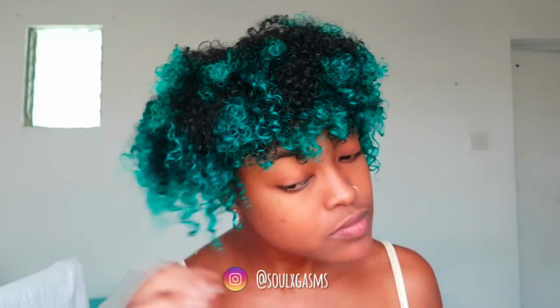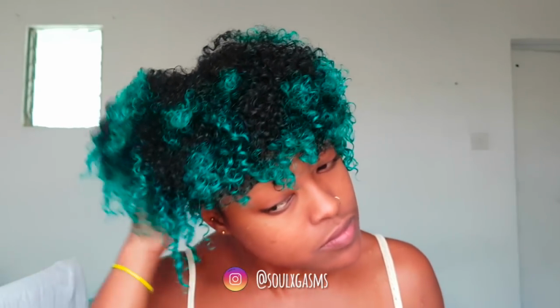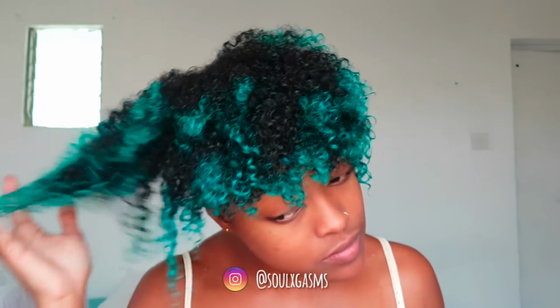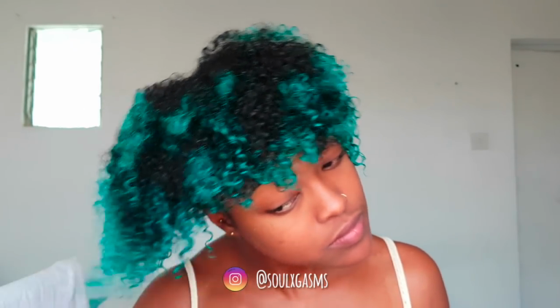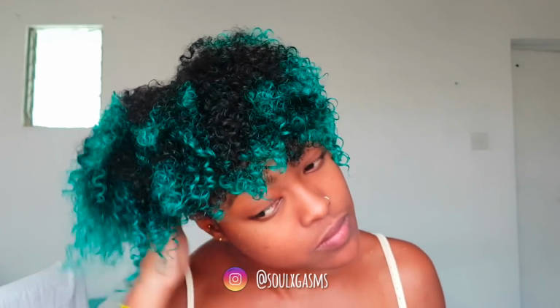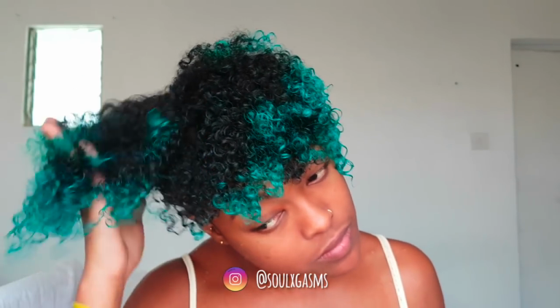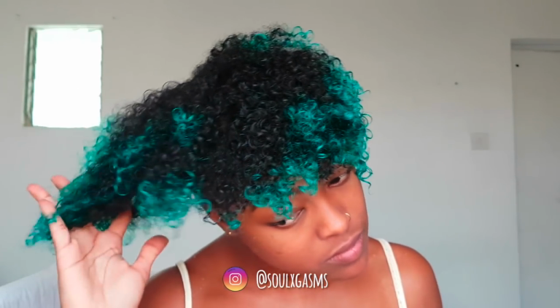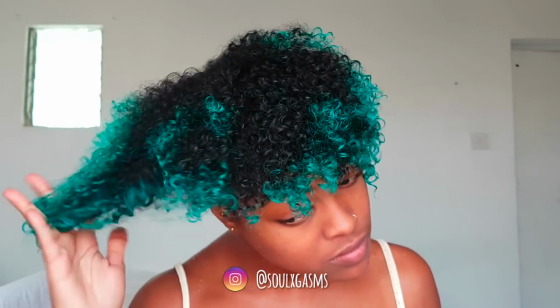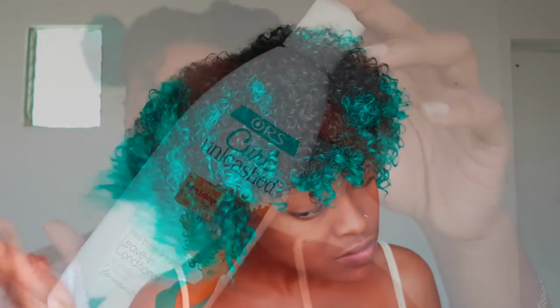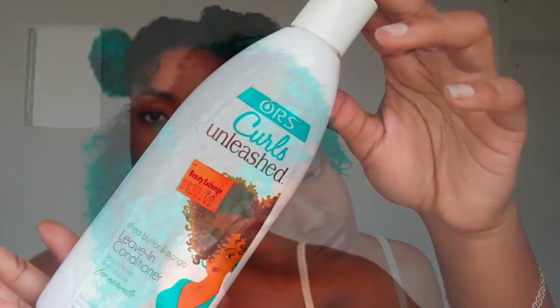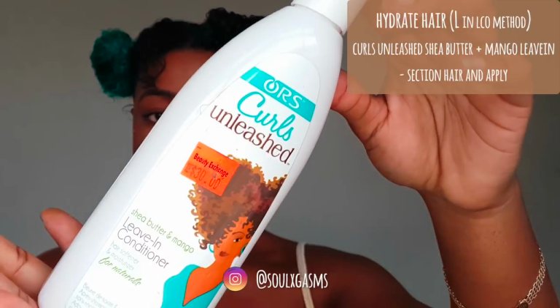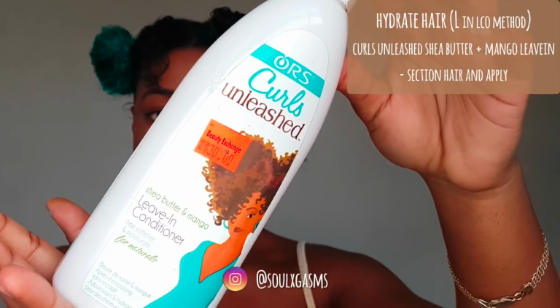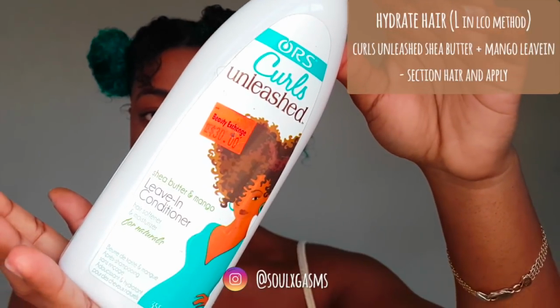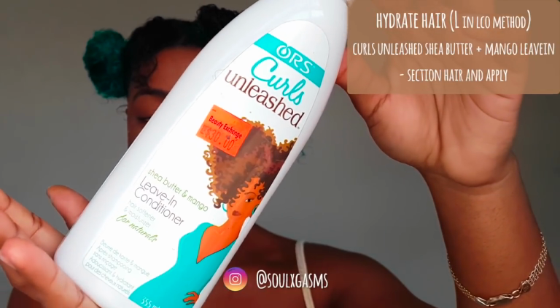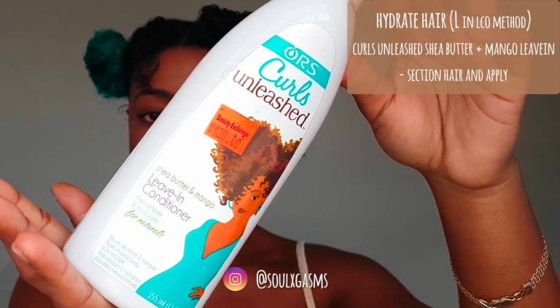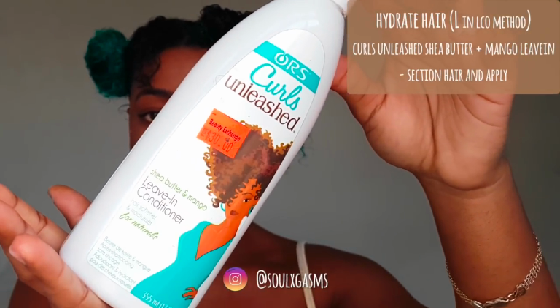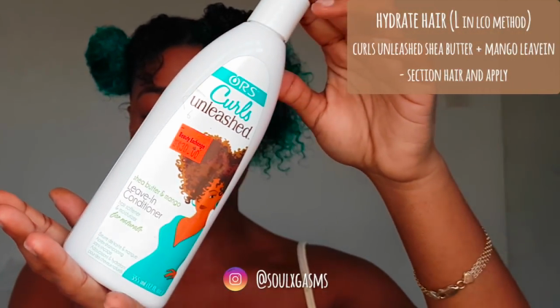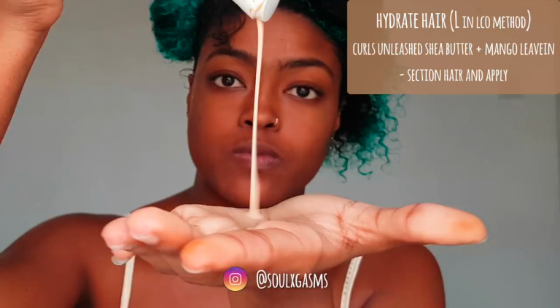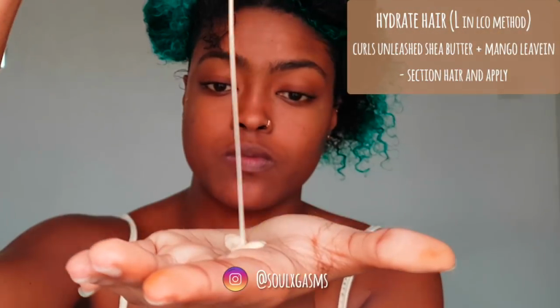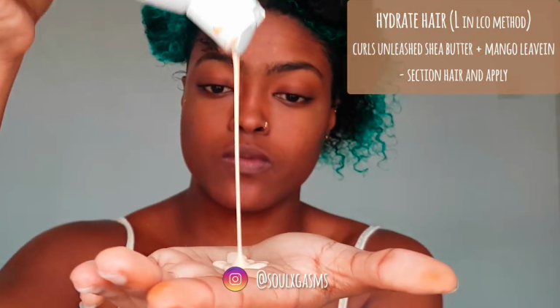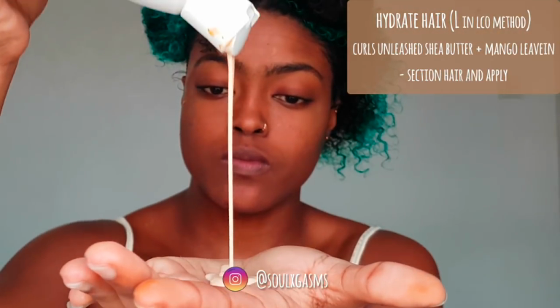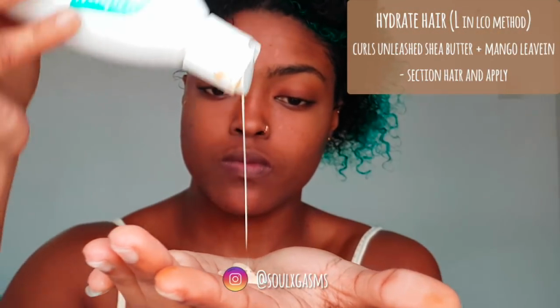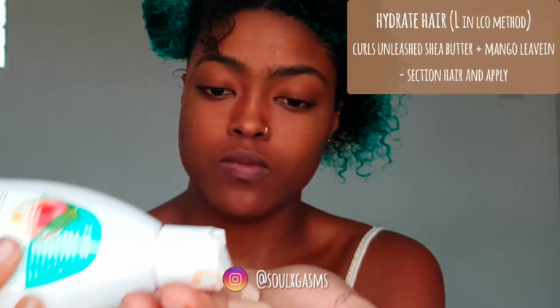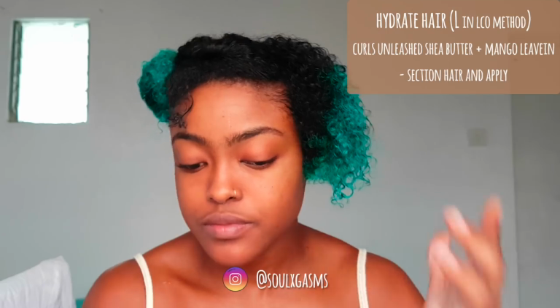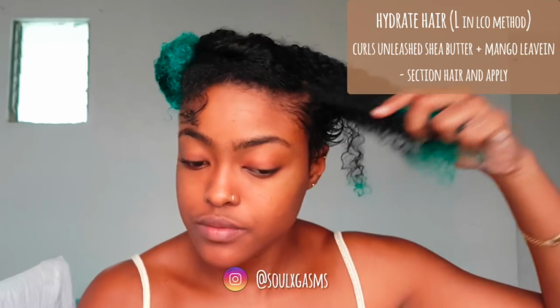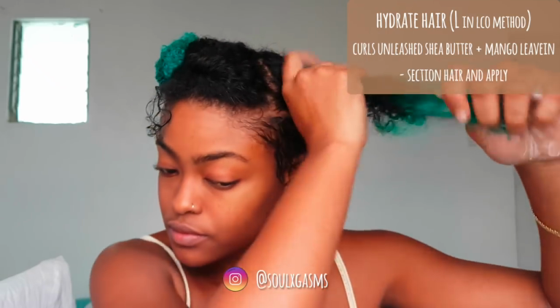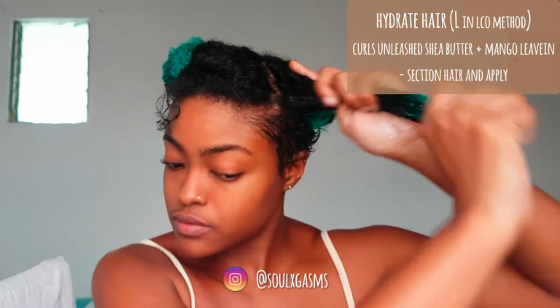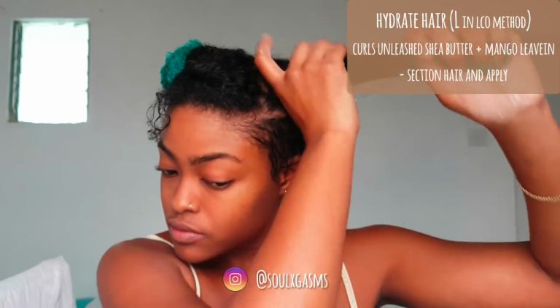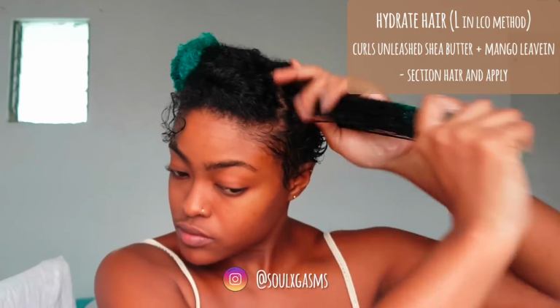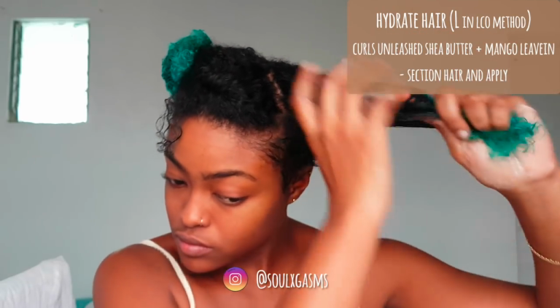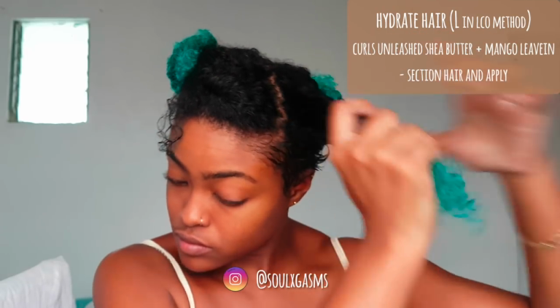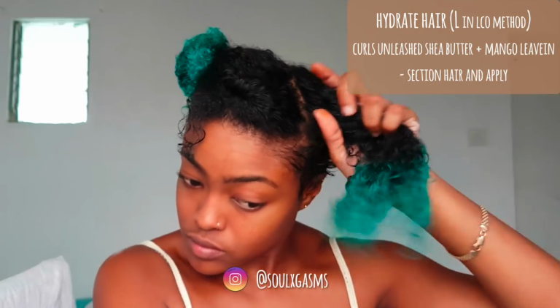I use the LCO method — Liquid, Cream, and Oil. I start by hydrating my hair with a leave-in conditioner. The best leave-in conditioners usually have water as their first ingredient.